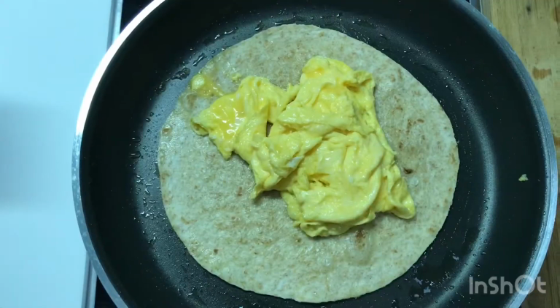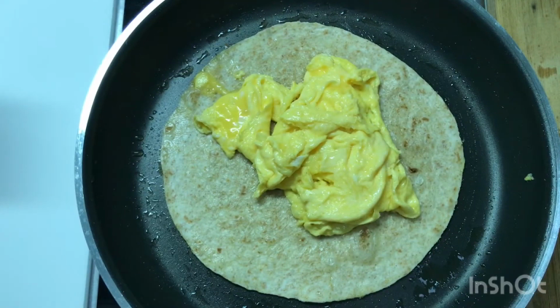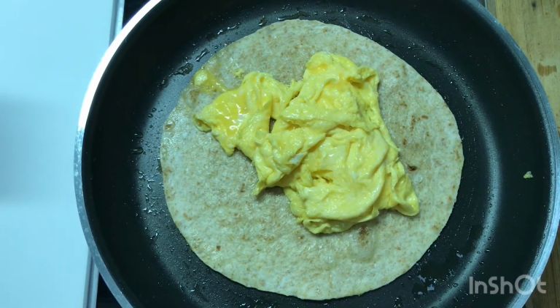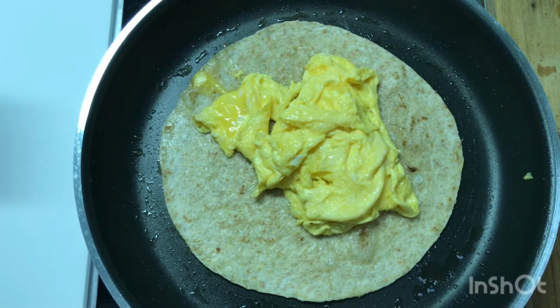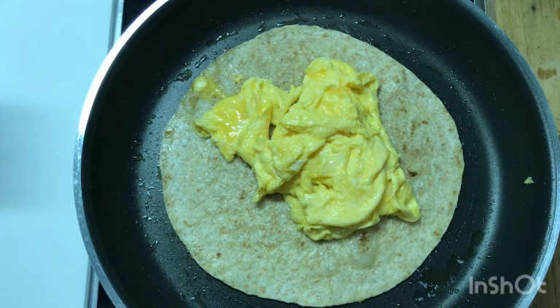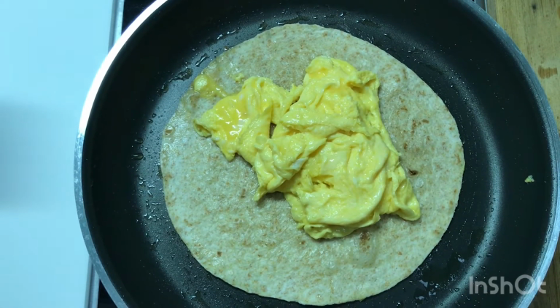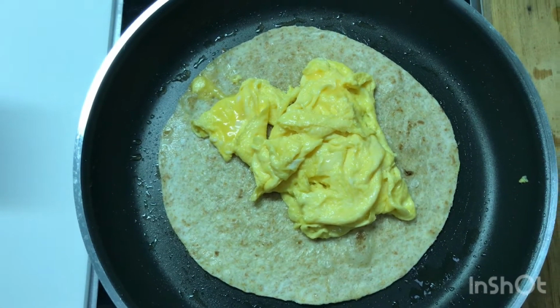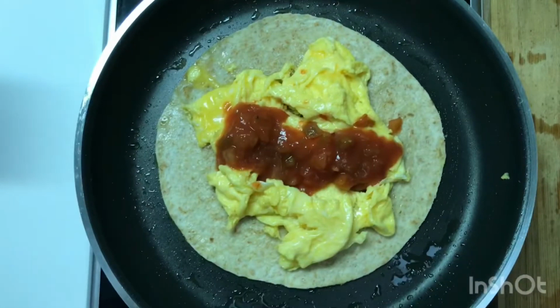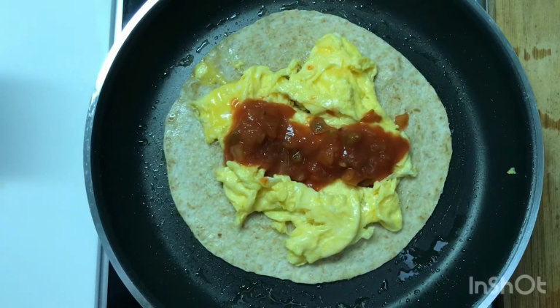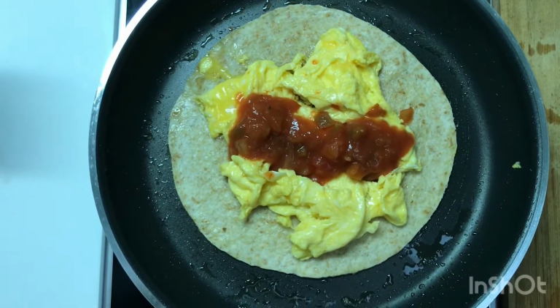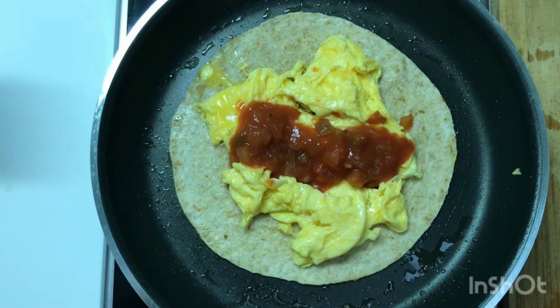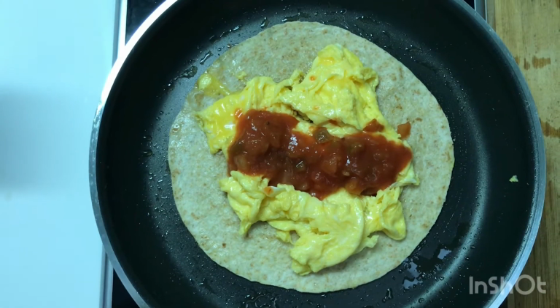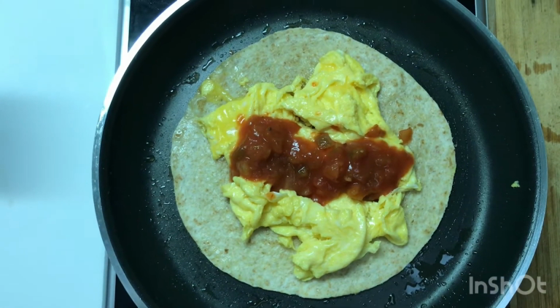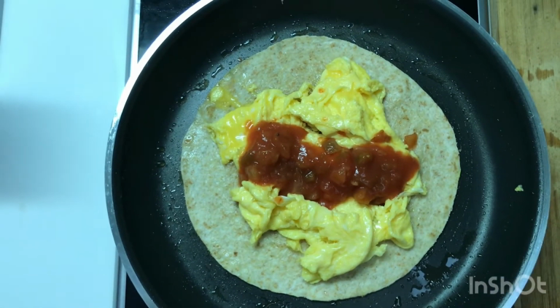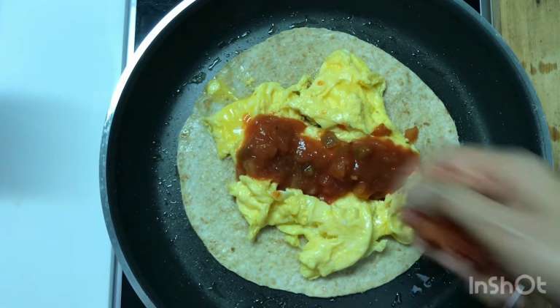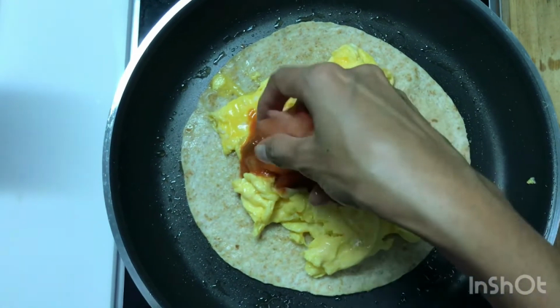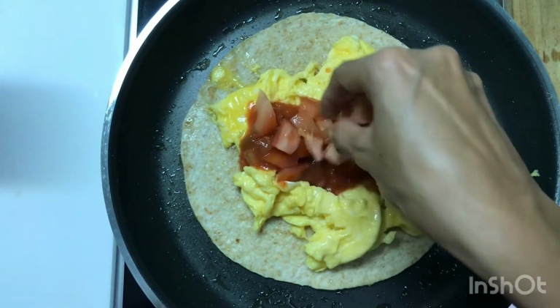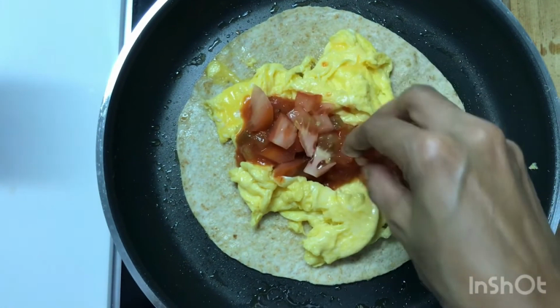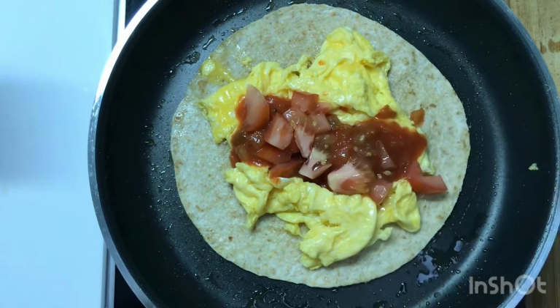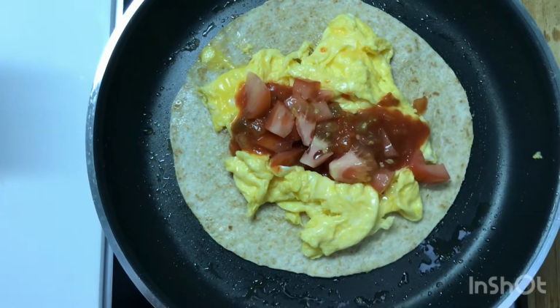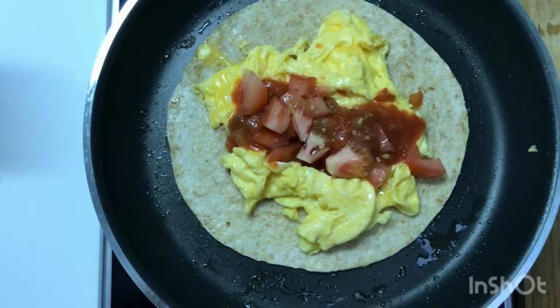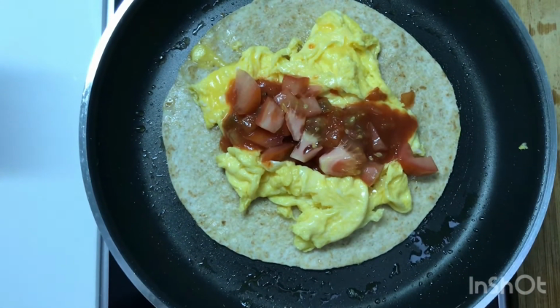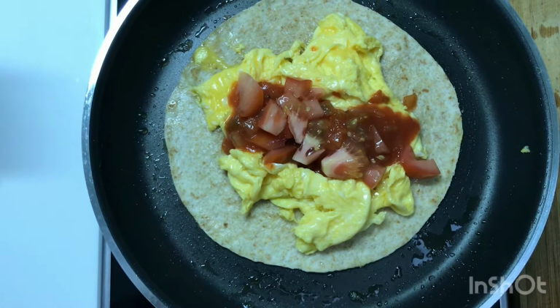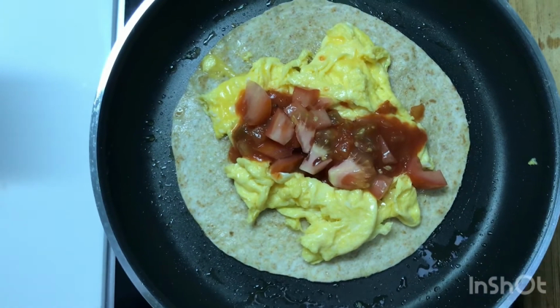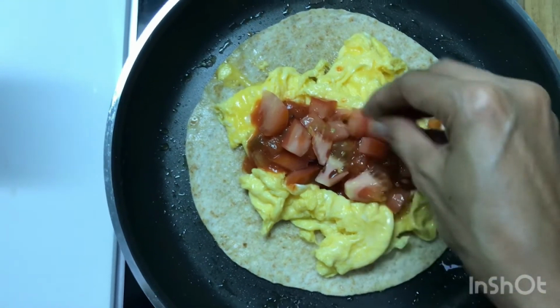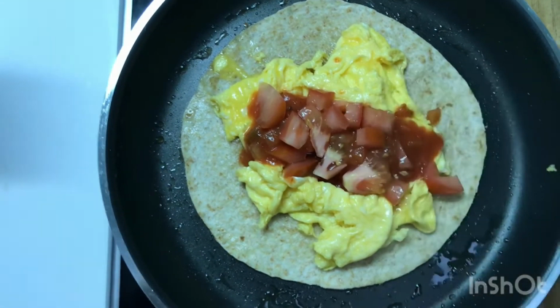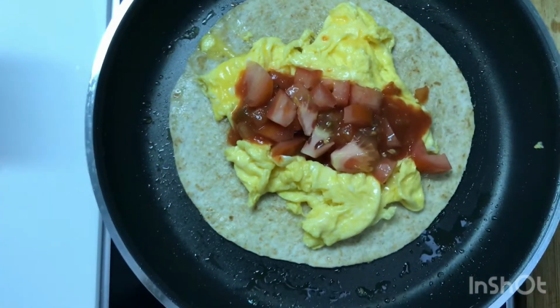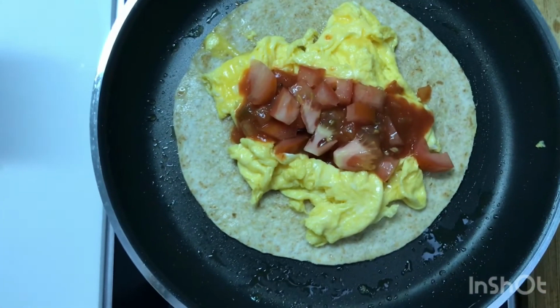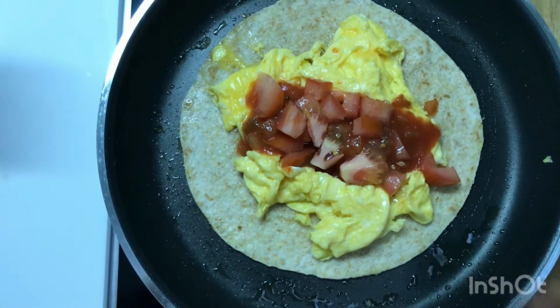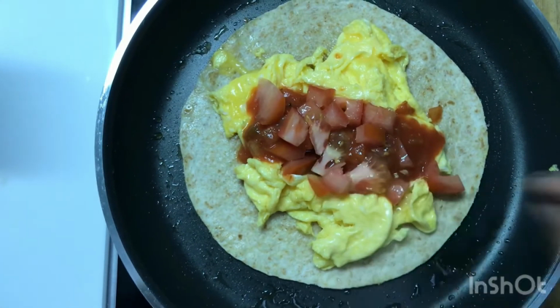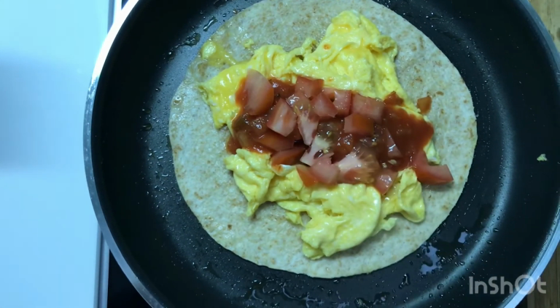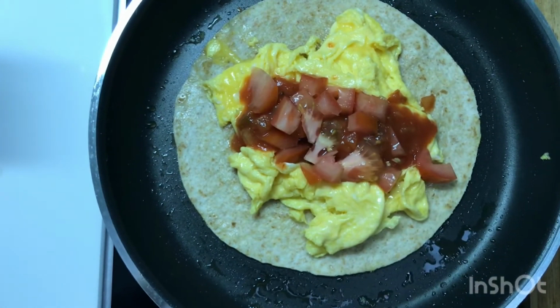Once everything is ready, go ahead and combine all together — the egg, the salsa sauce, the tomatoes, the cilantro, and the cheese.